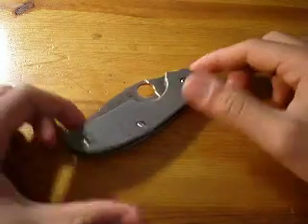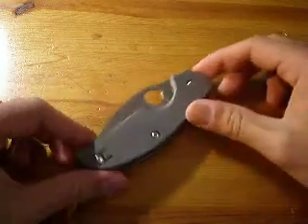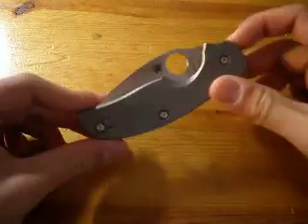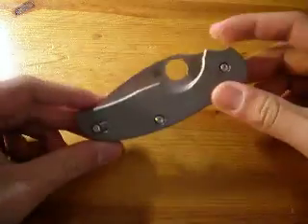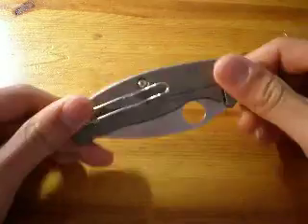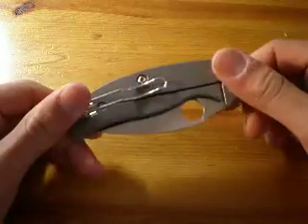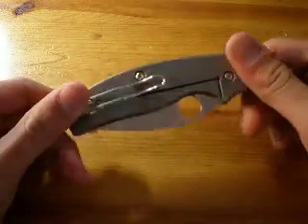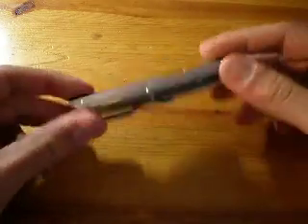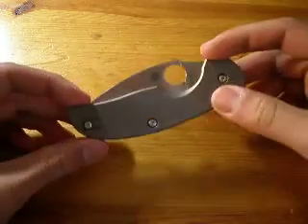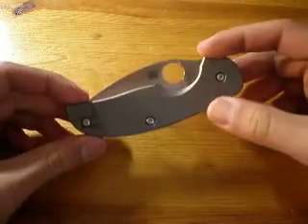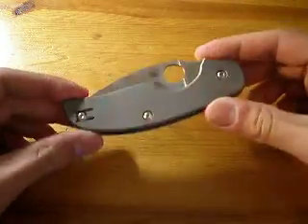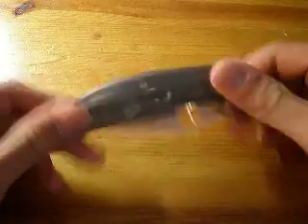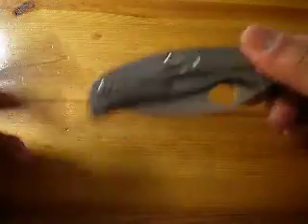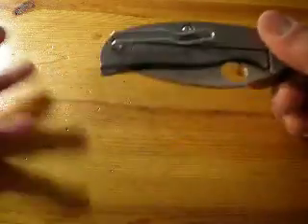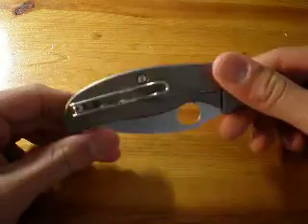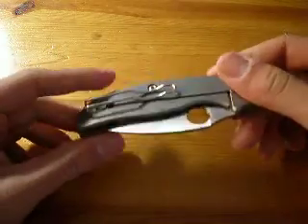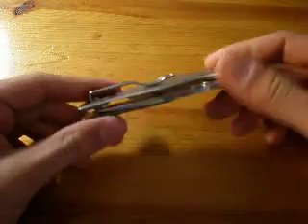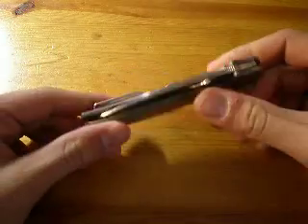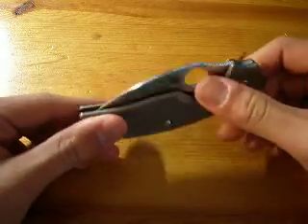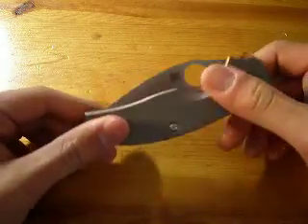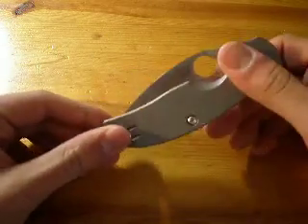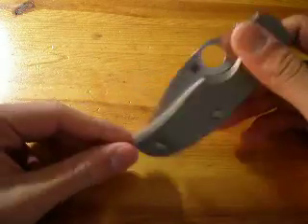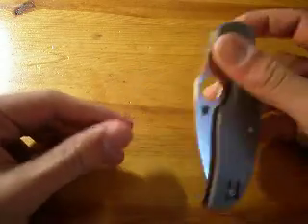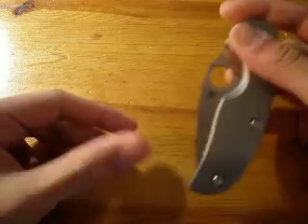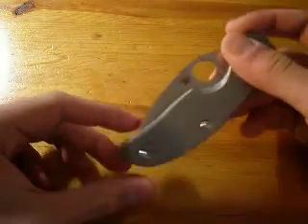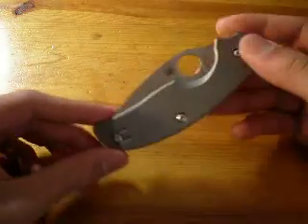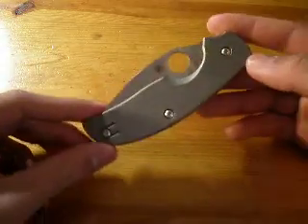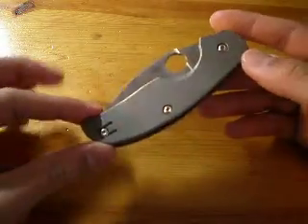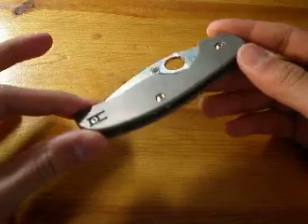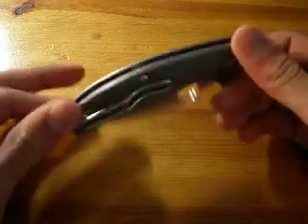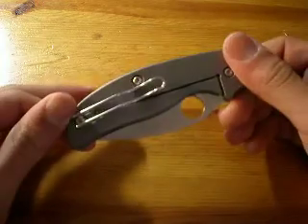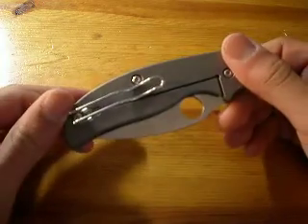Hey, I just wanted to talk about this knife here. I'm about to ship it out, so before I do, I want to do a short review on it. This one's the Spyderco Sage 2.